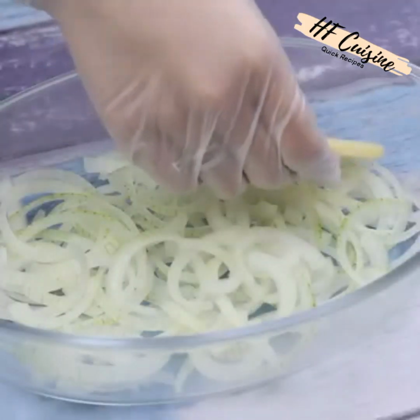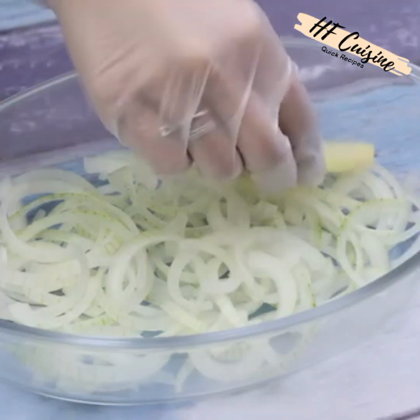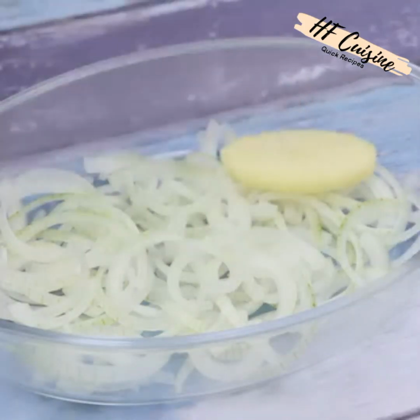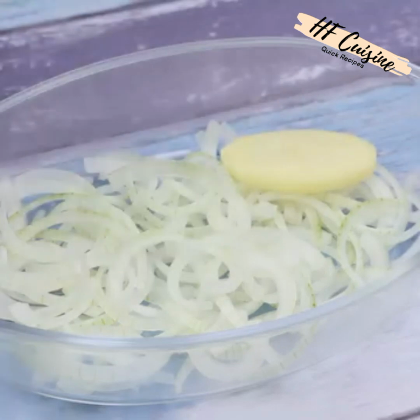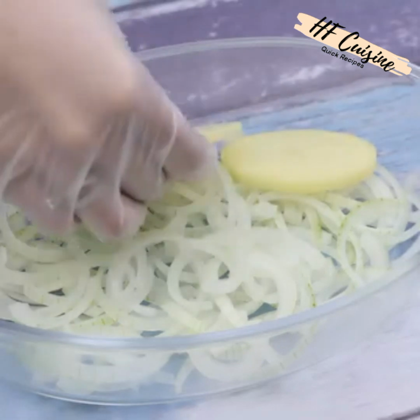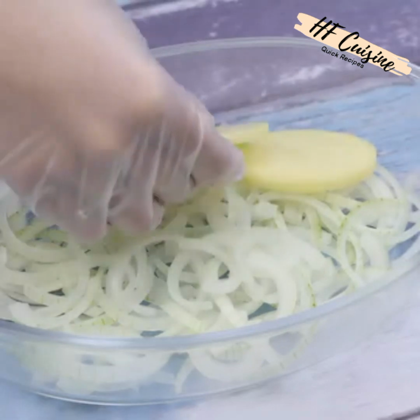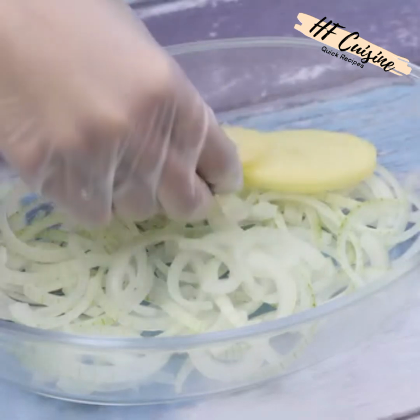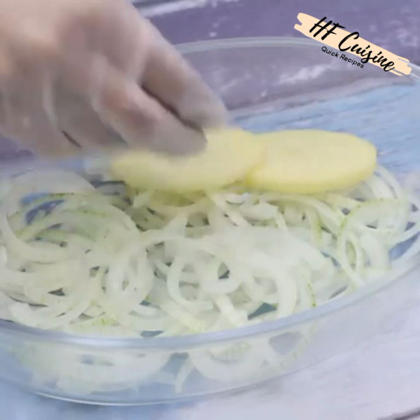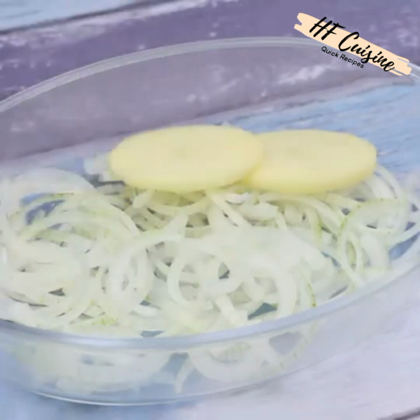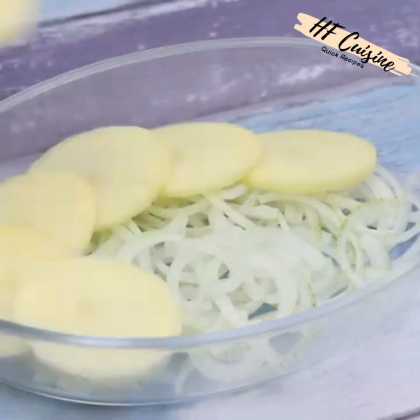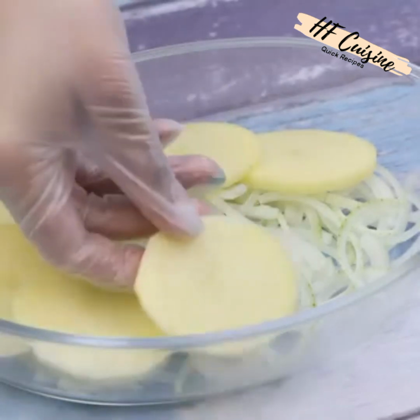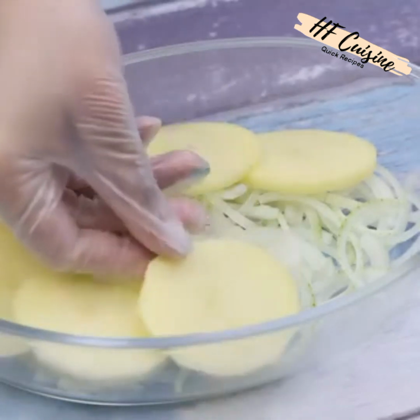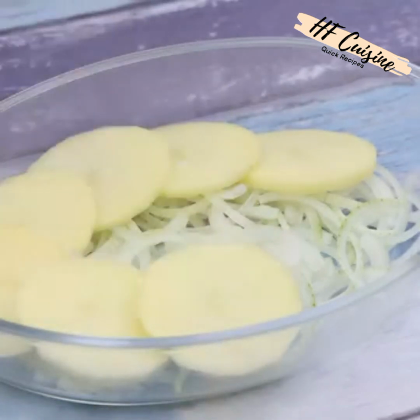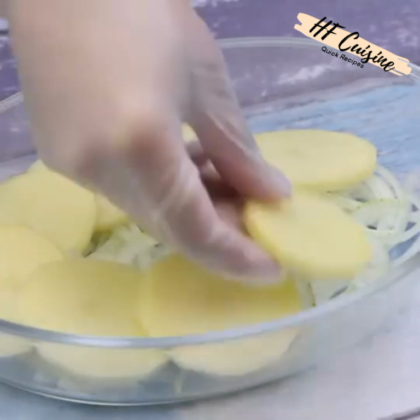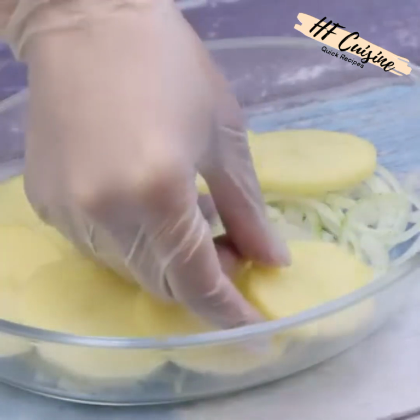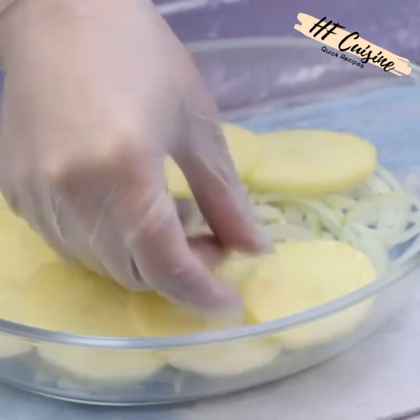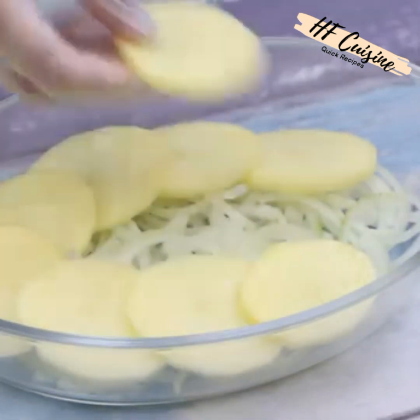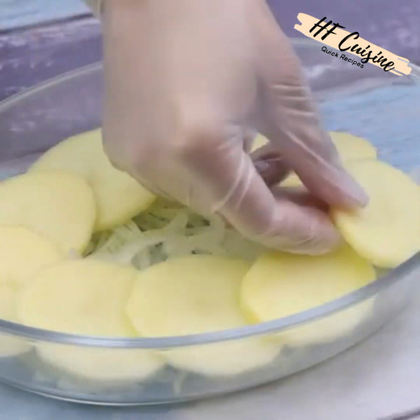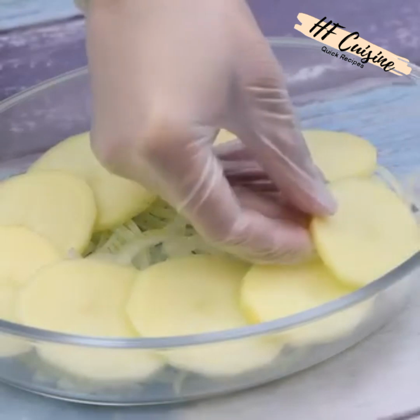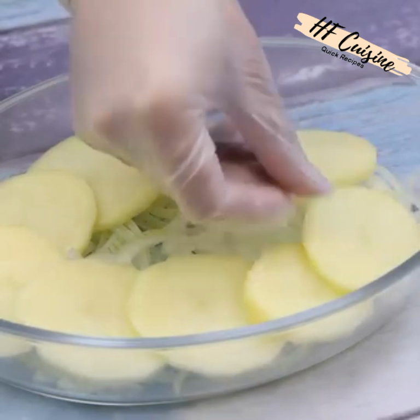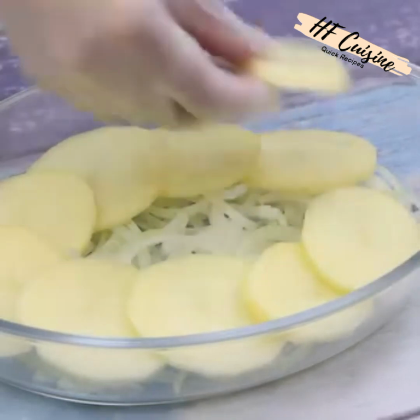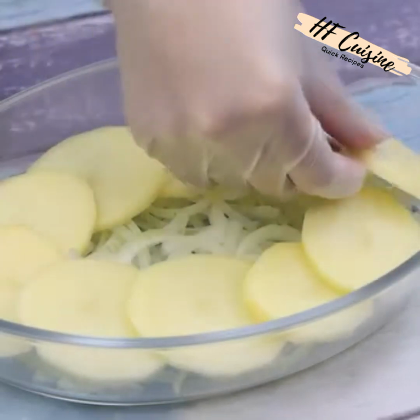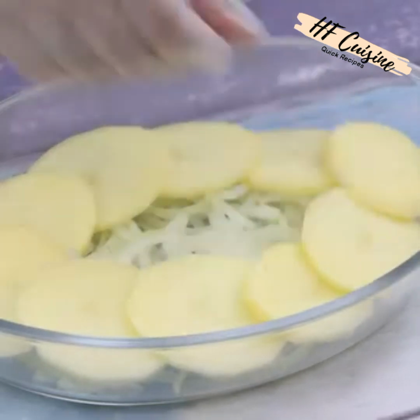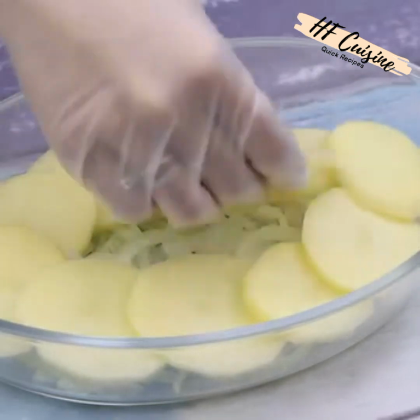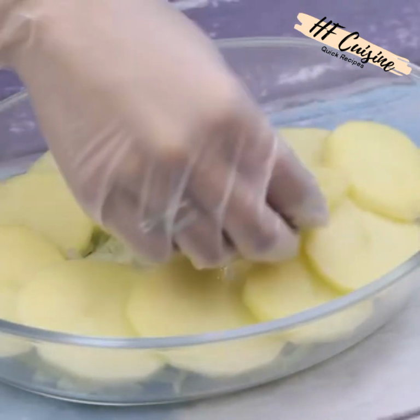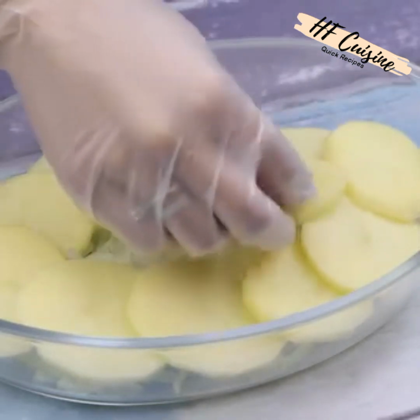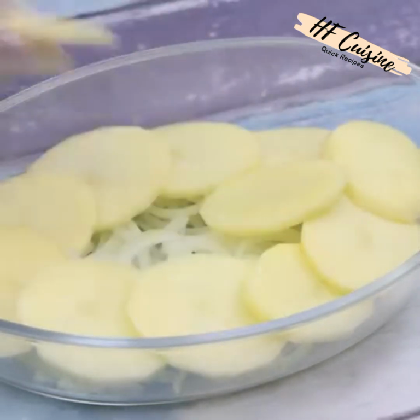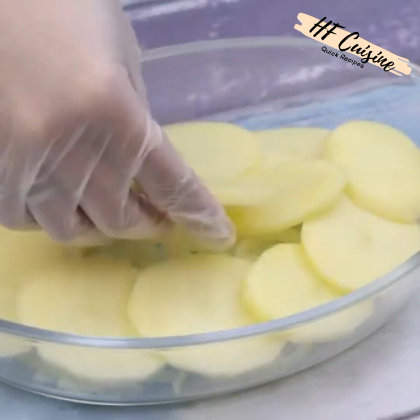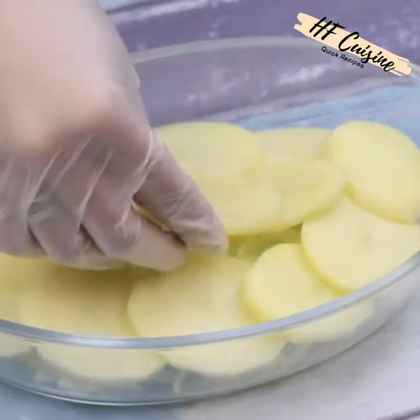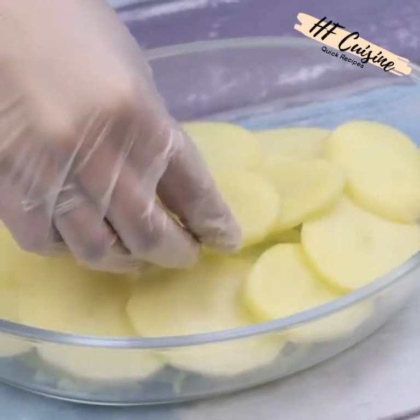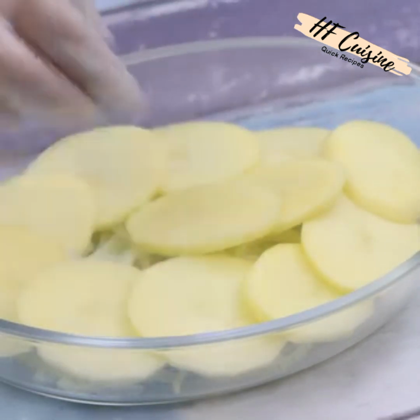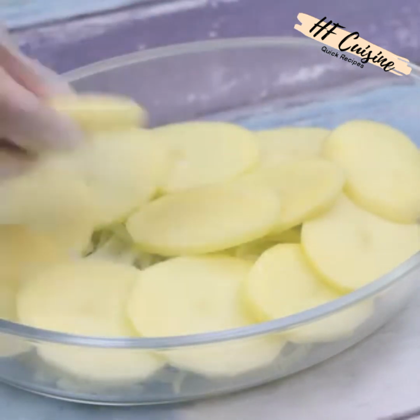After that we will insert the potato slices over the onions. This recipe has become routine here at home — I'm sure that as soon as you try it, it will become routine in your home as well.